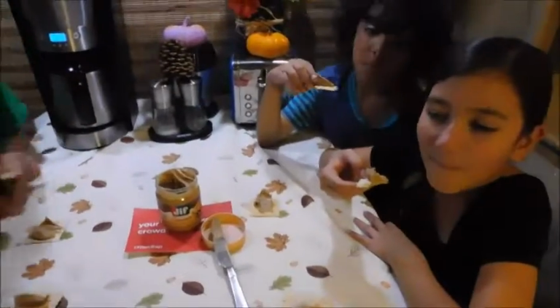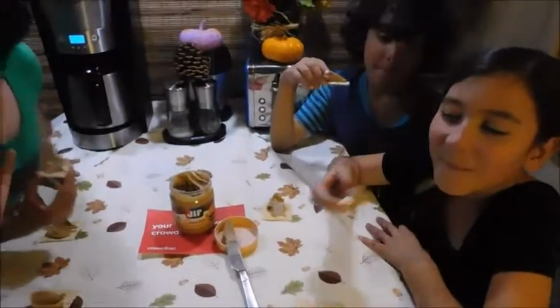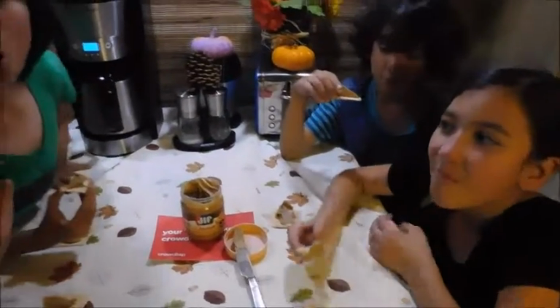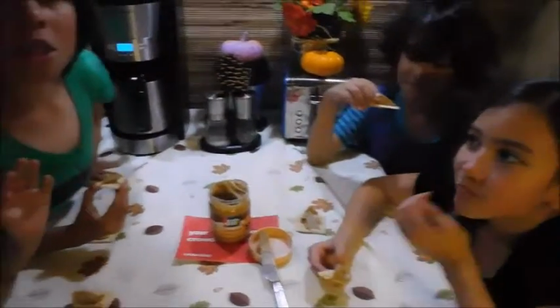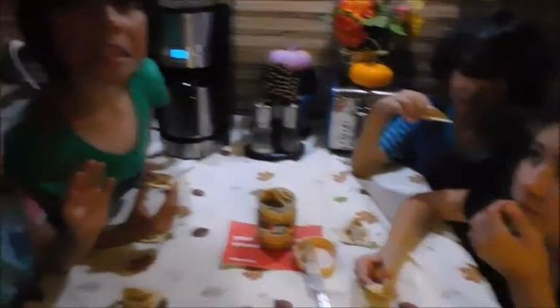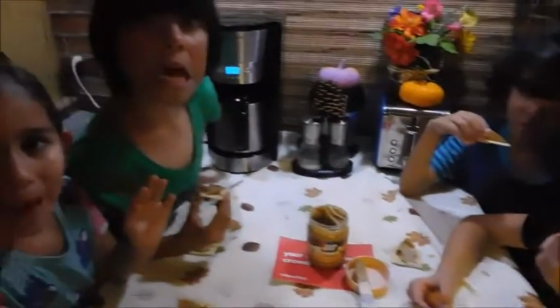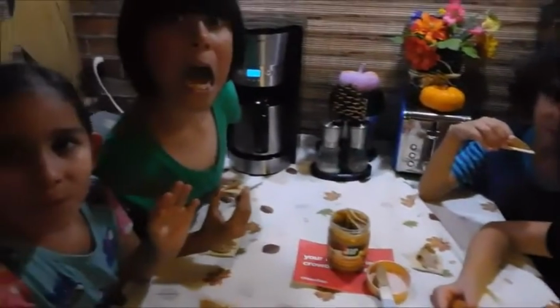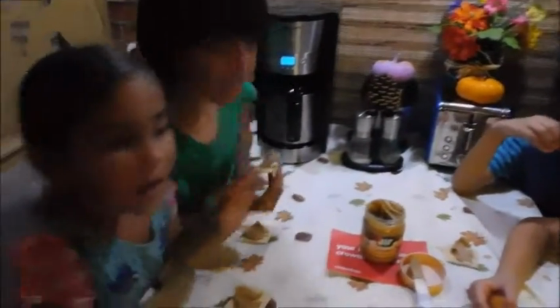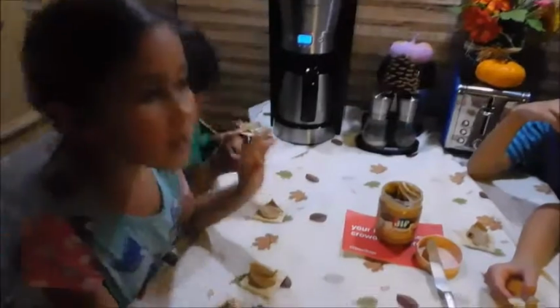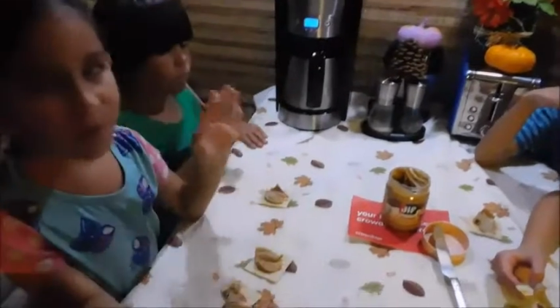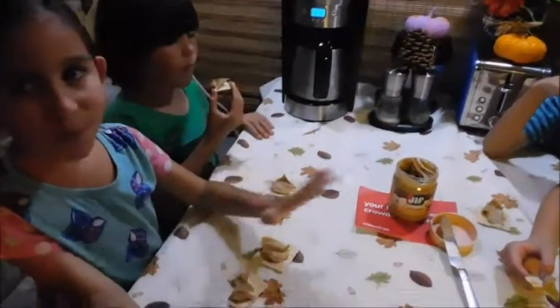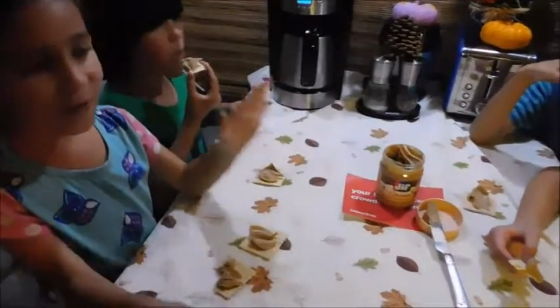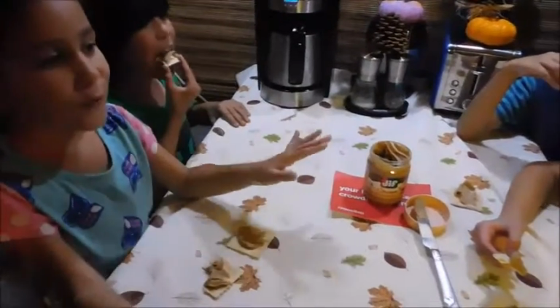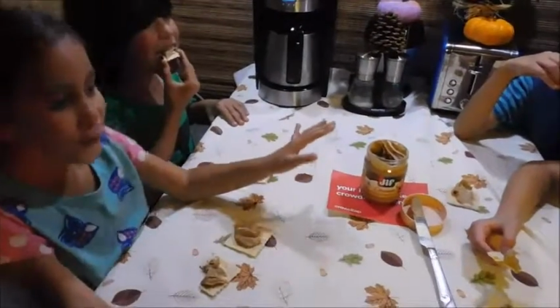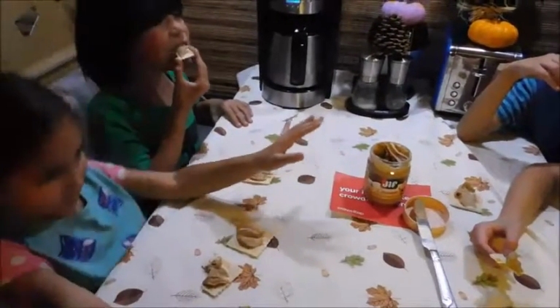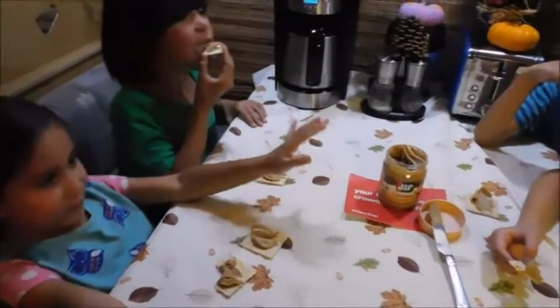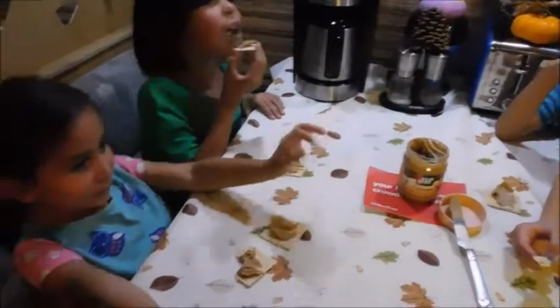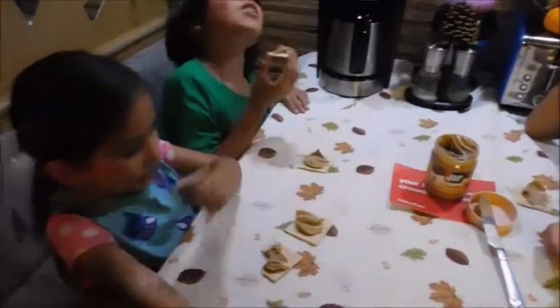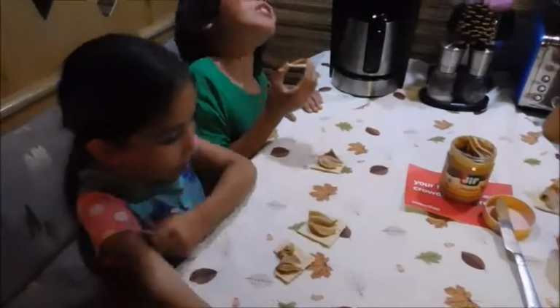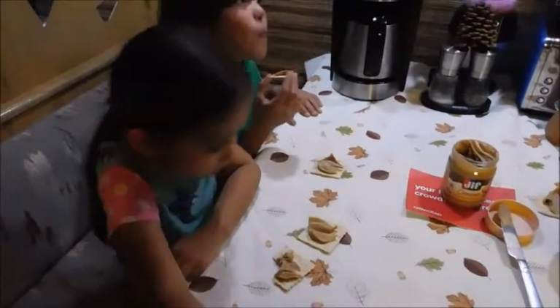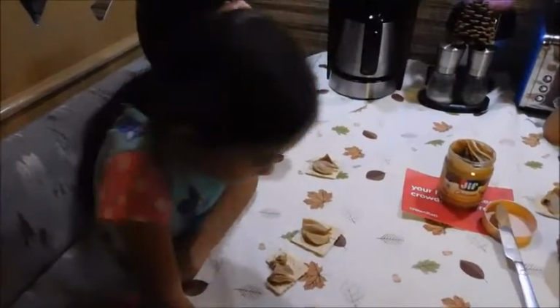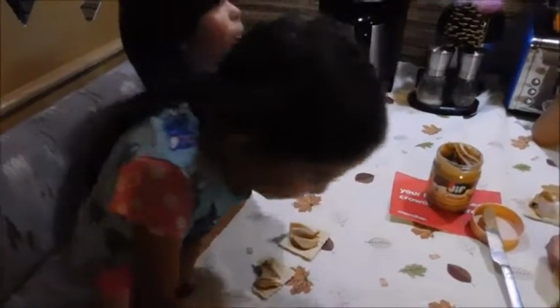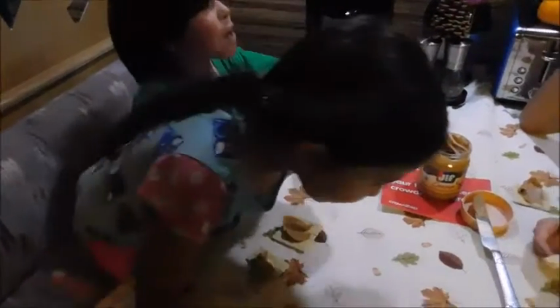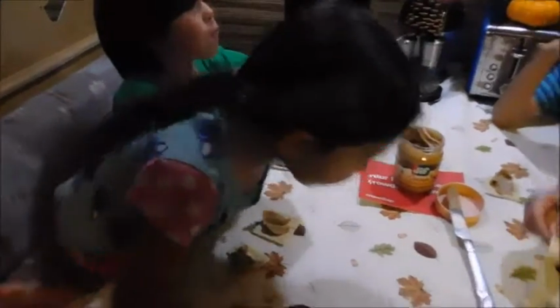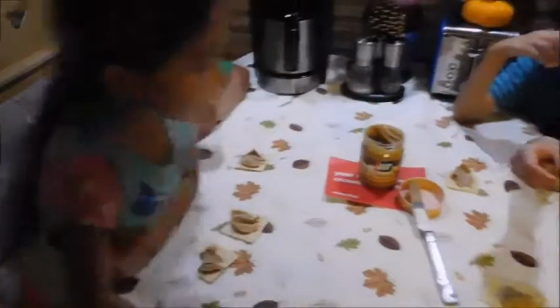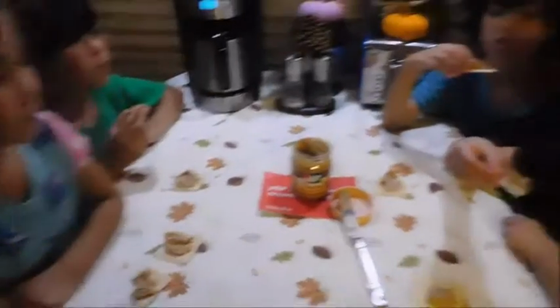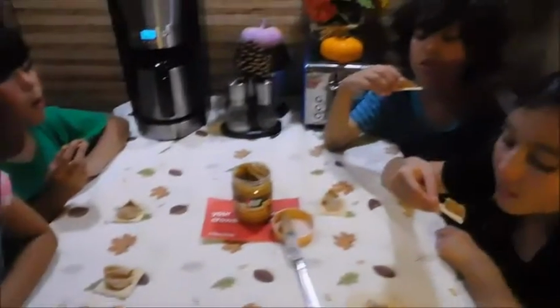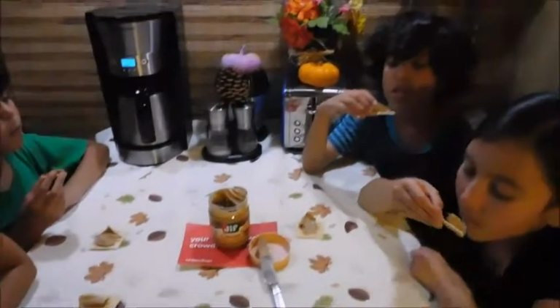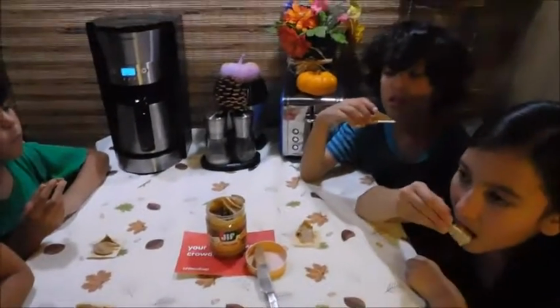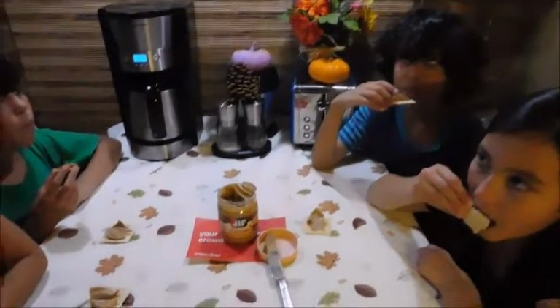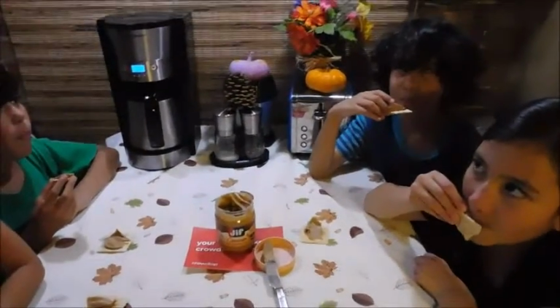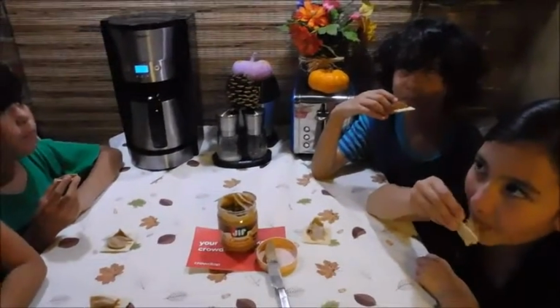Hot chocolate. It tastes like smooth and groove. It tastes like hot chocolate.